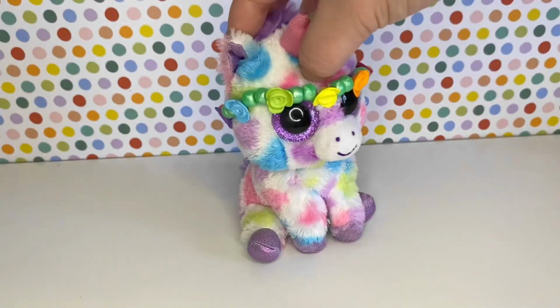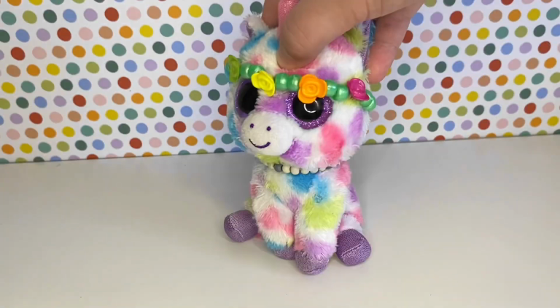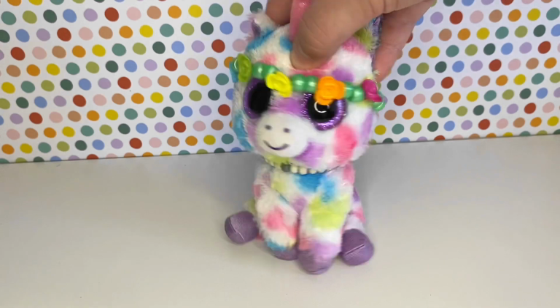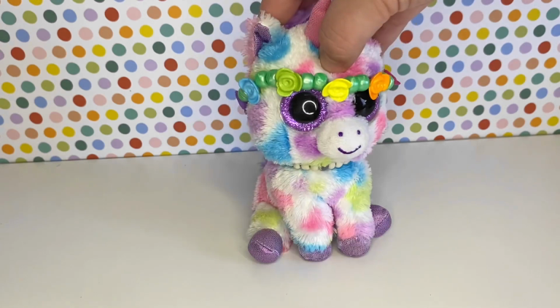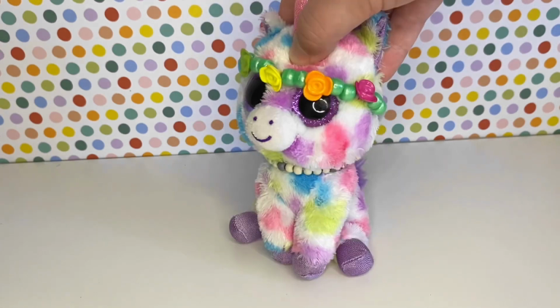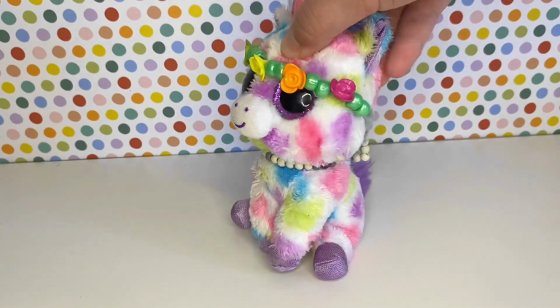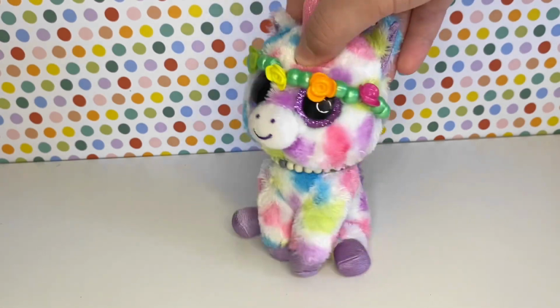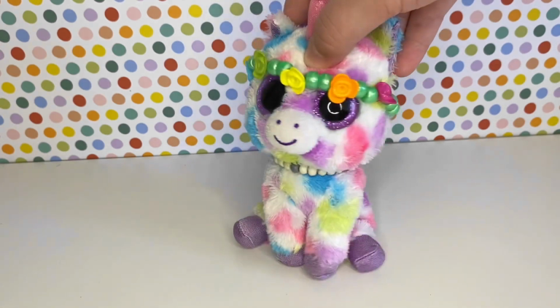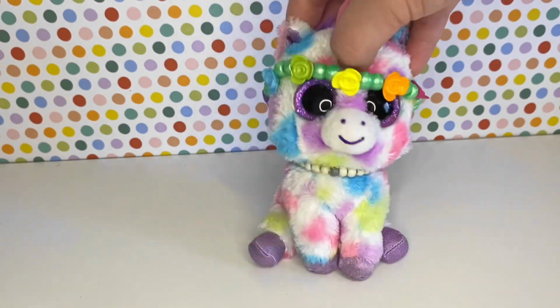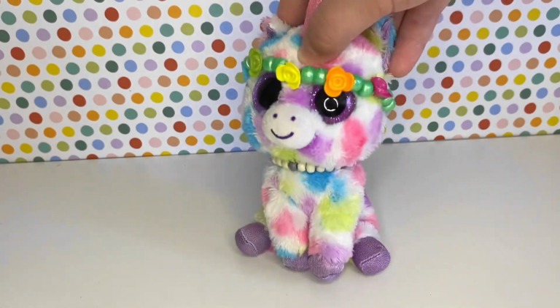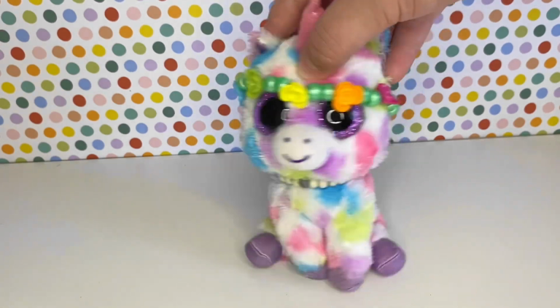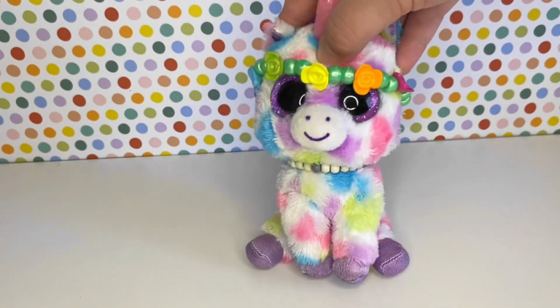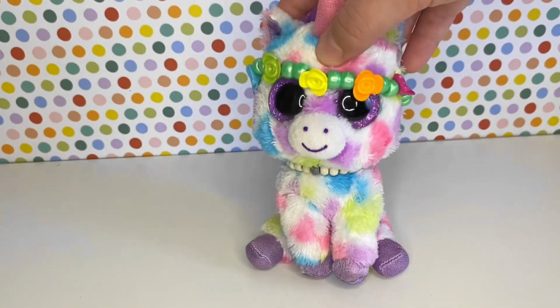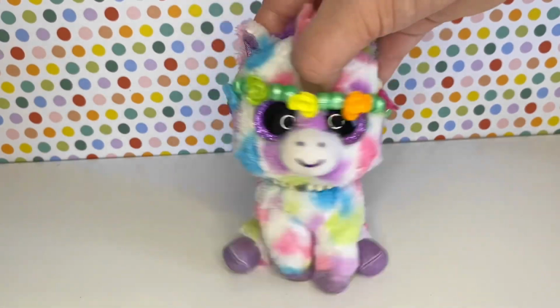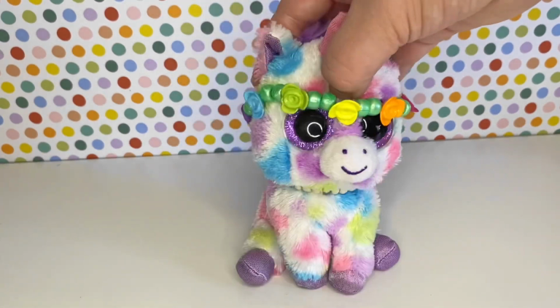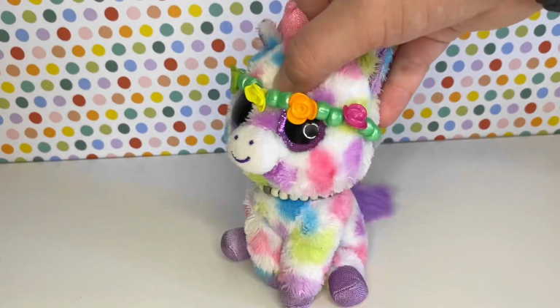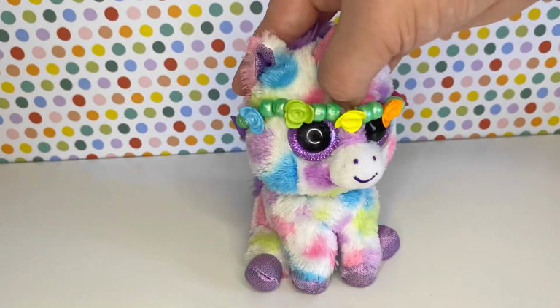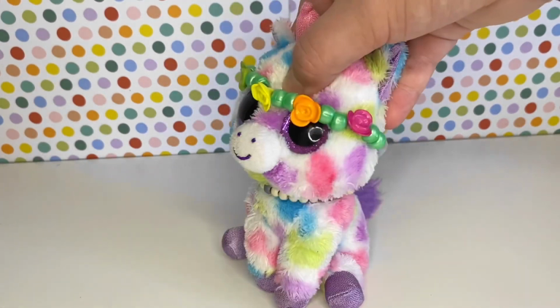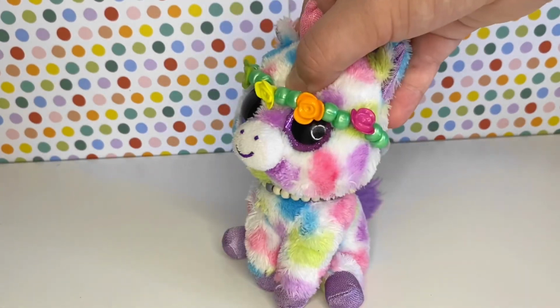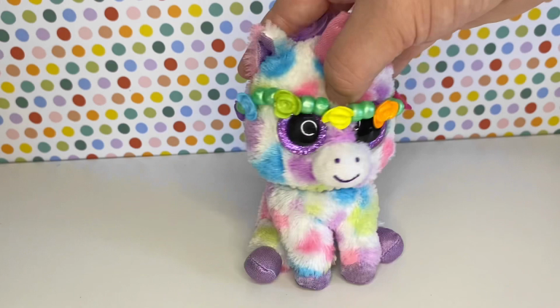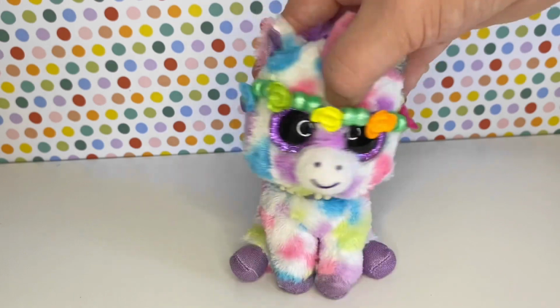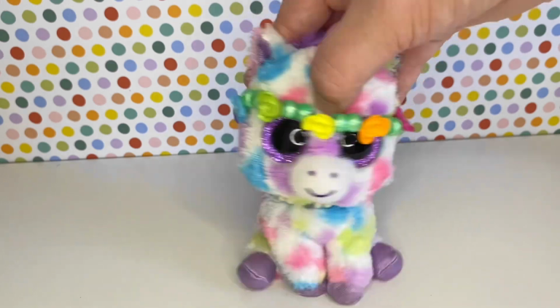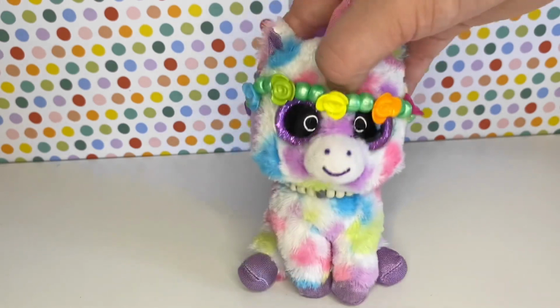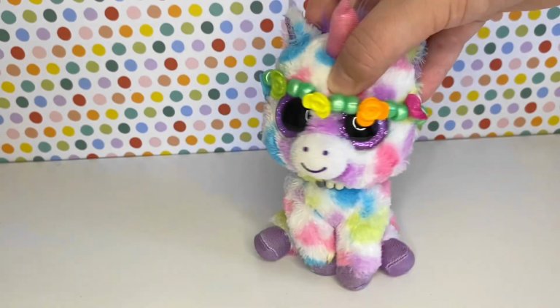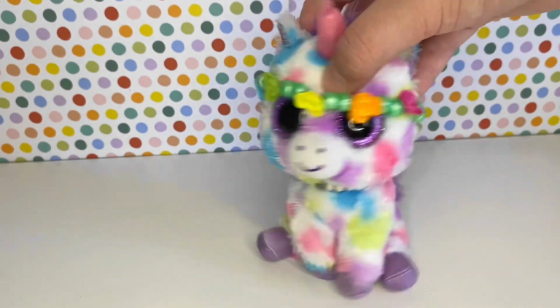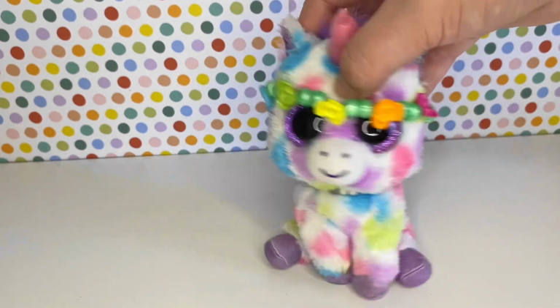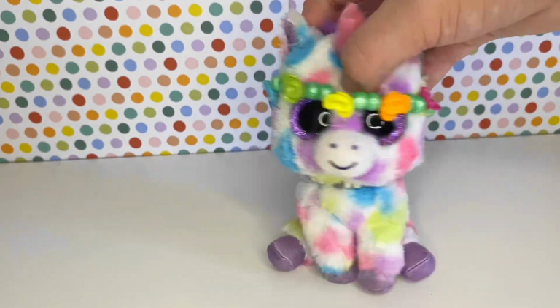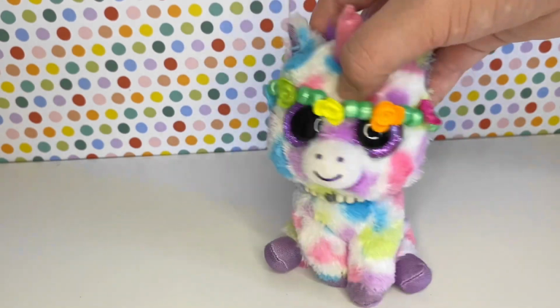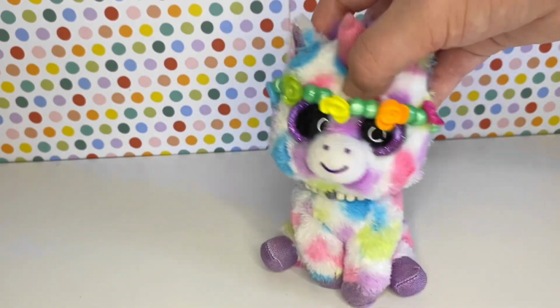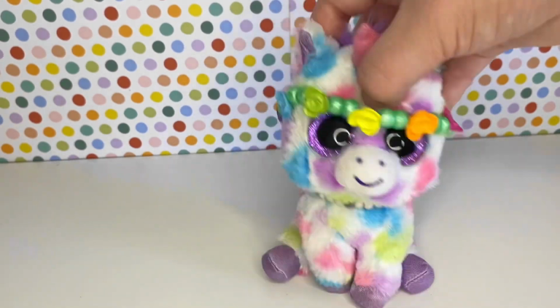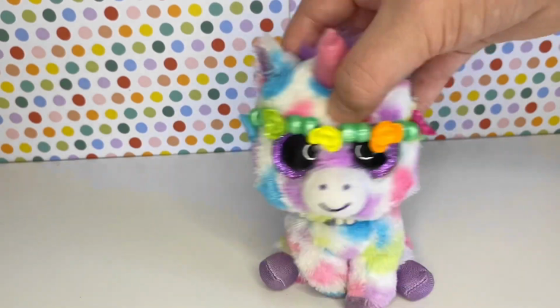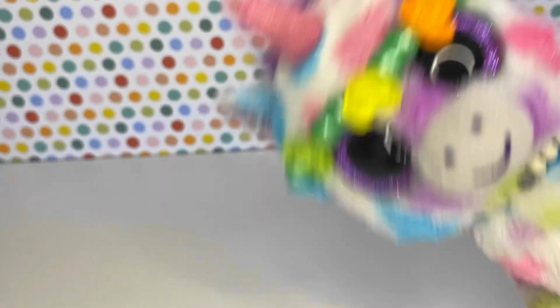Okay, and that is my top 10 favourite Beanie Boos. Thank you everyone so much for watching. I hope you enjoyed. Remember to stay awesome, and I'll see you in my next video. Bye!